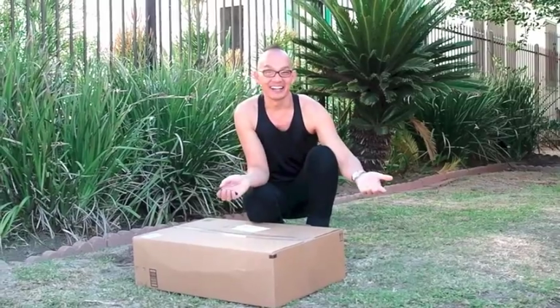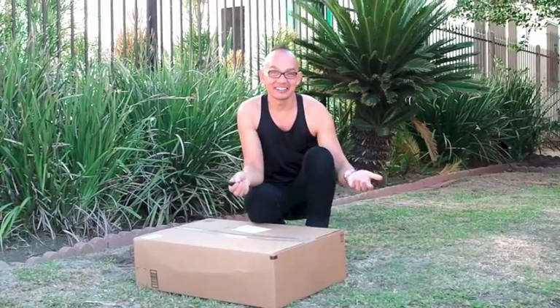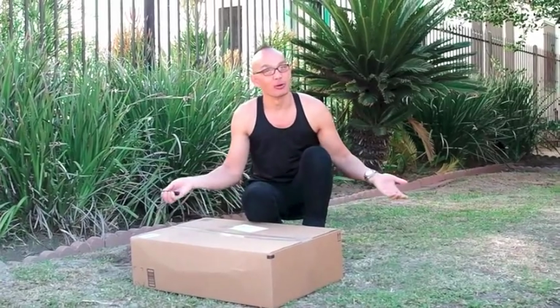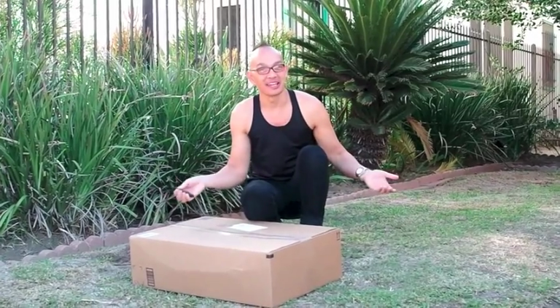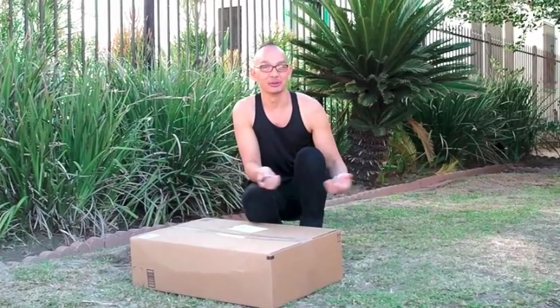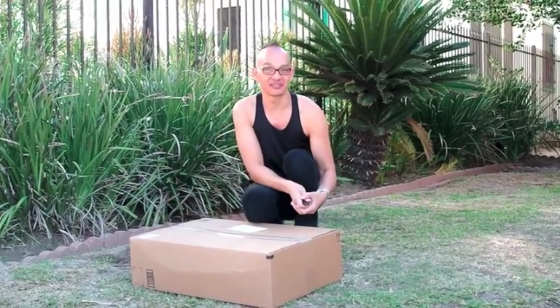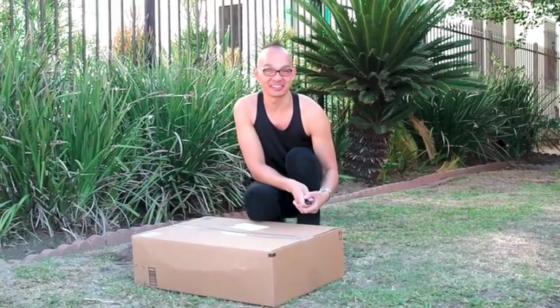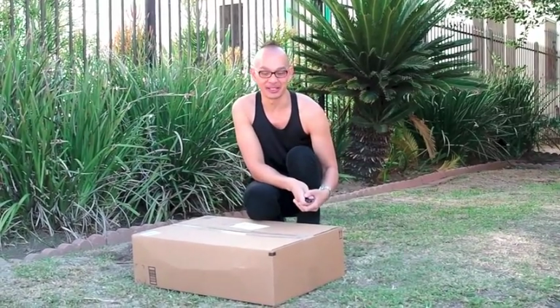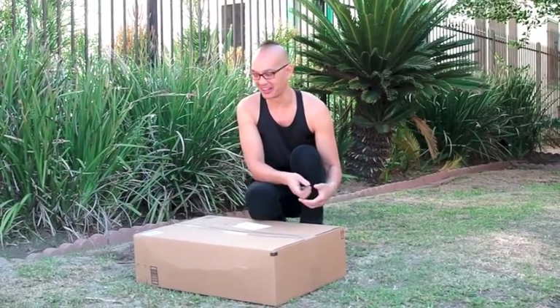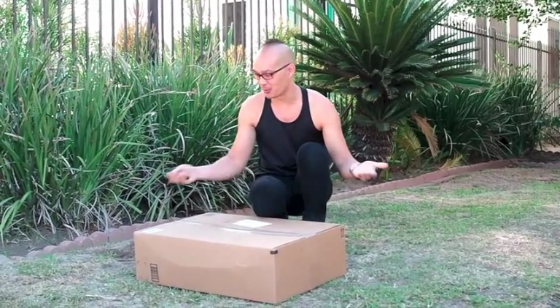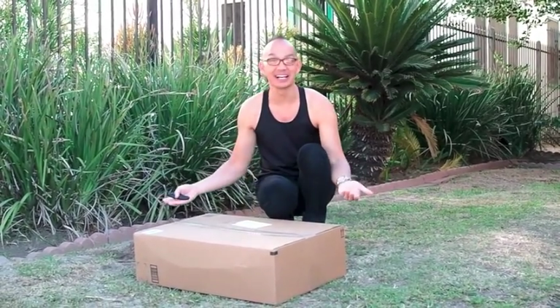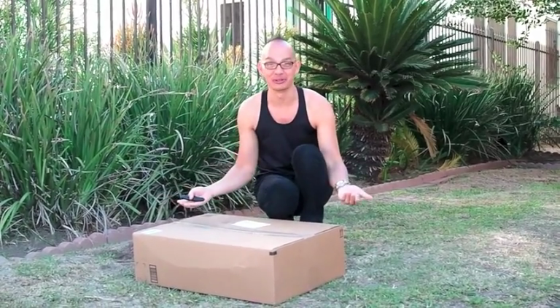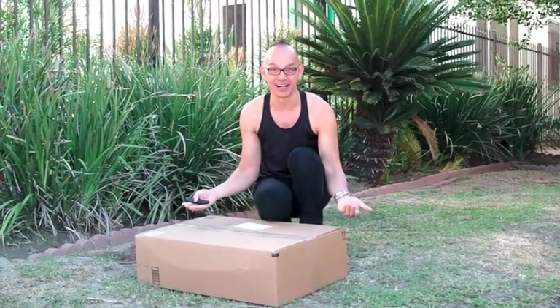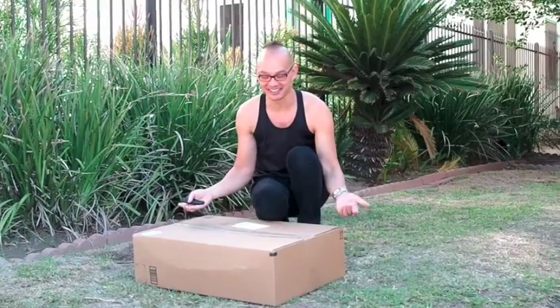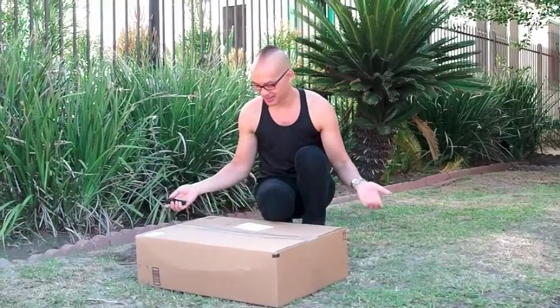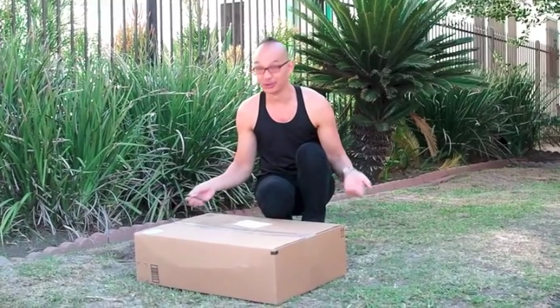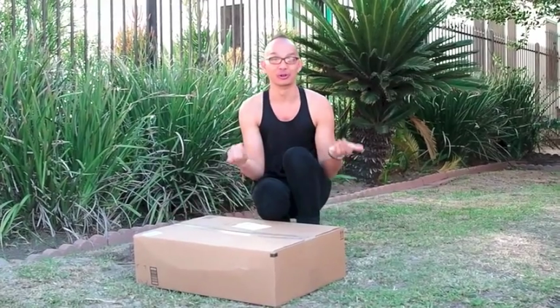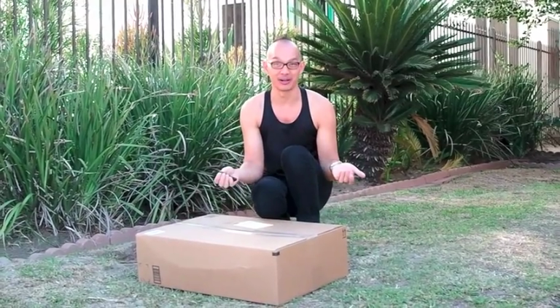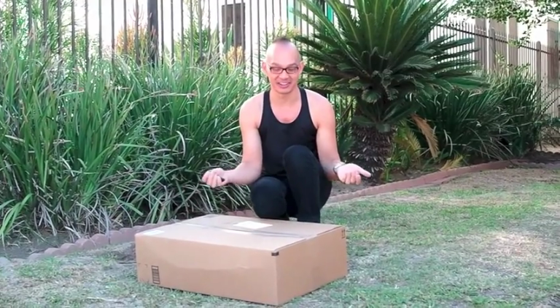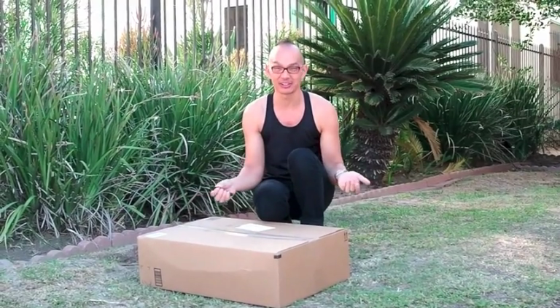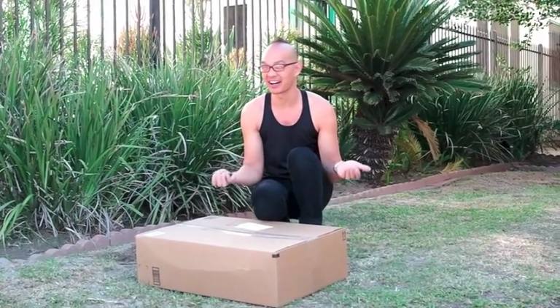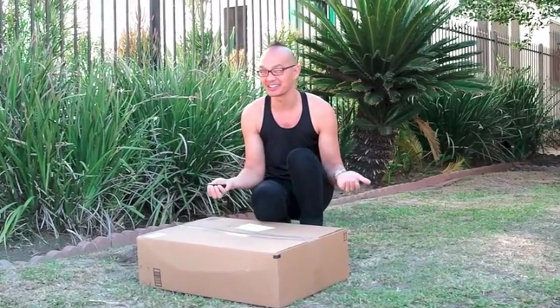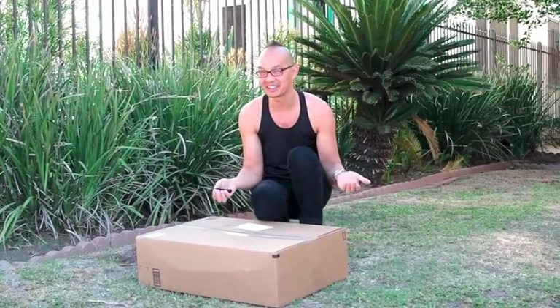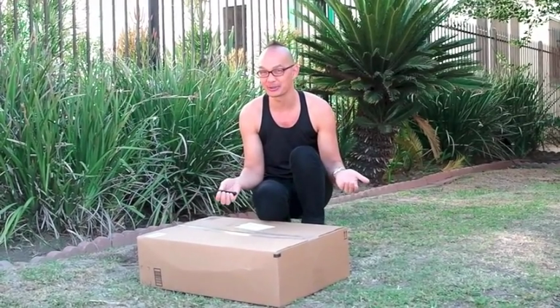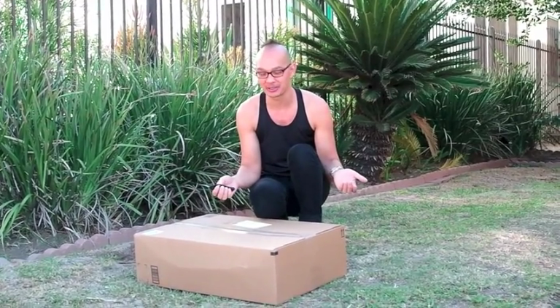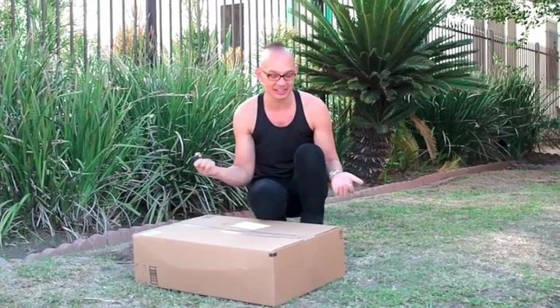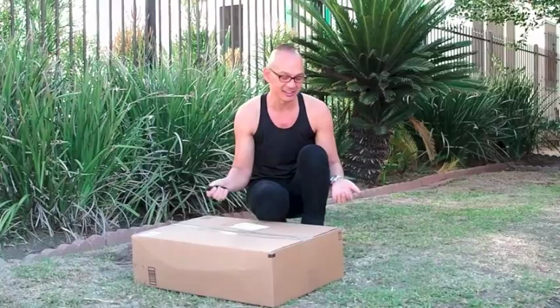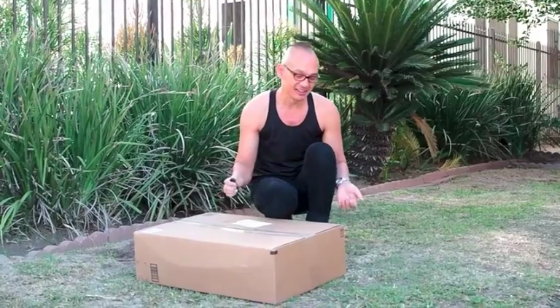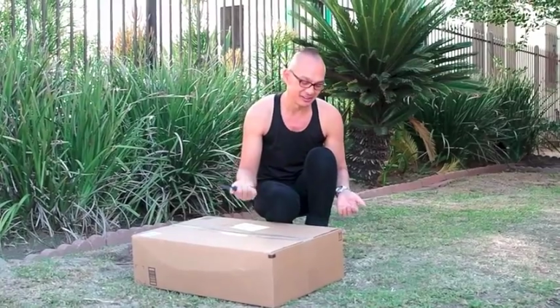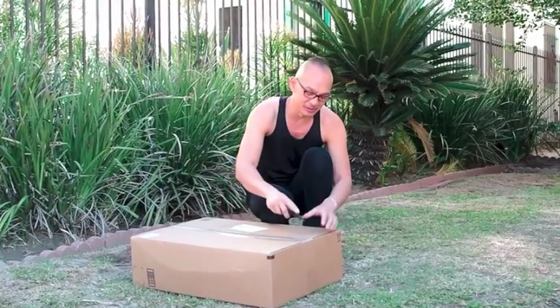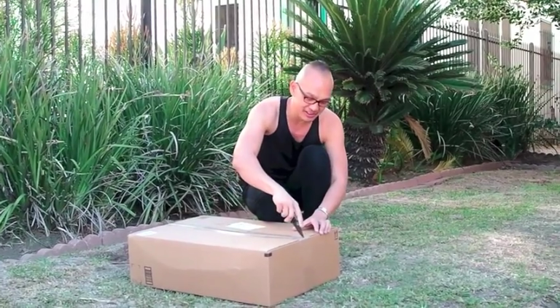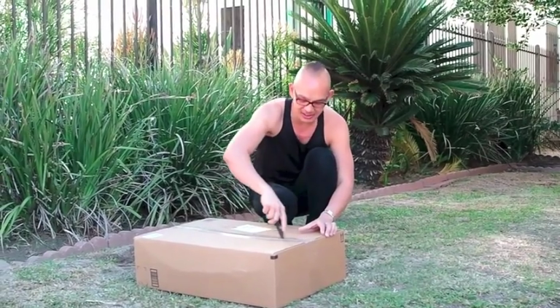Hey guys, welcome again to Plastic Fantastic Climbing, and we got a mystery box. So let's open this box together — I kinda think I know what's gonna be inside it, so let's take a look.